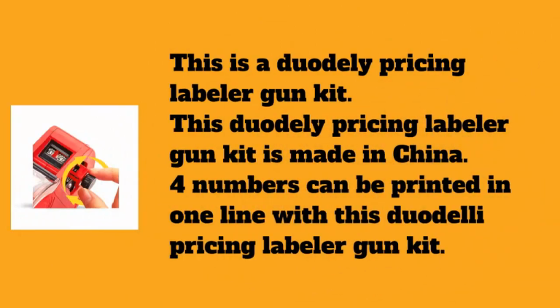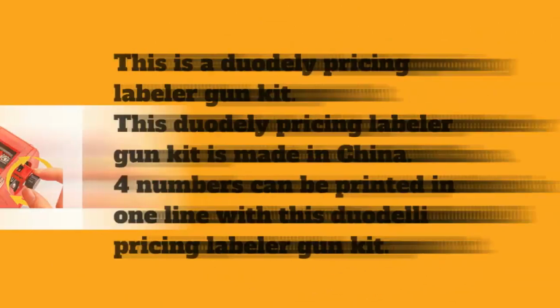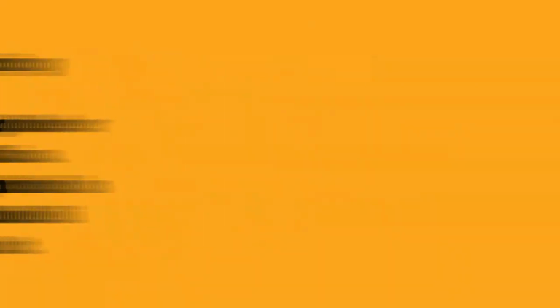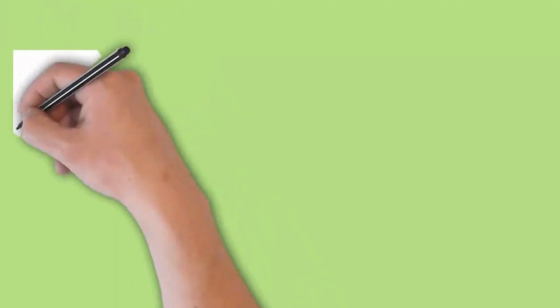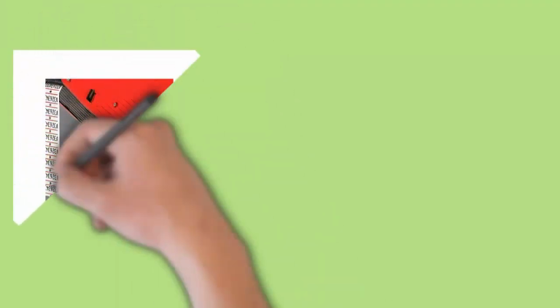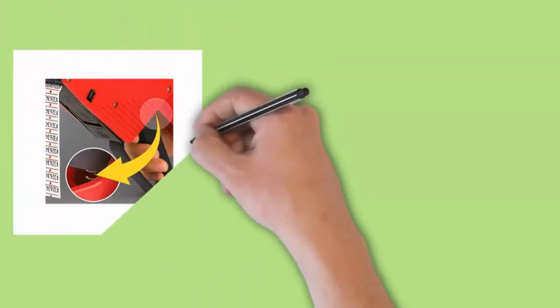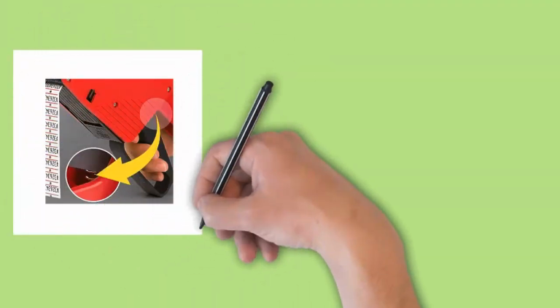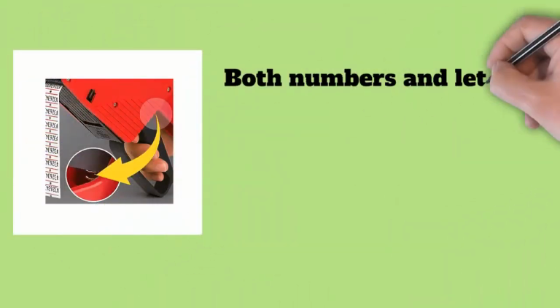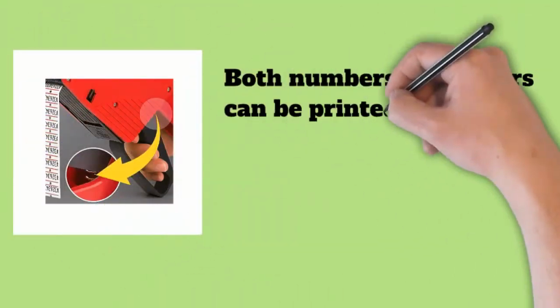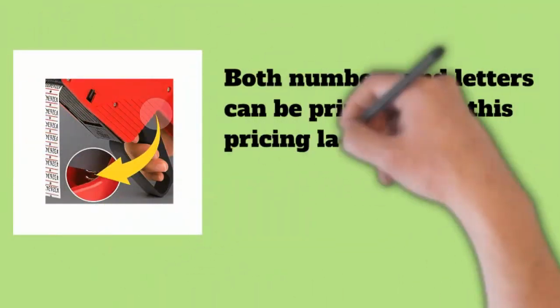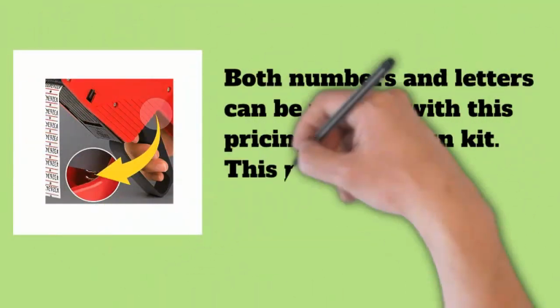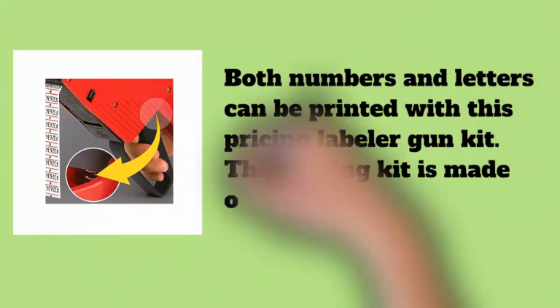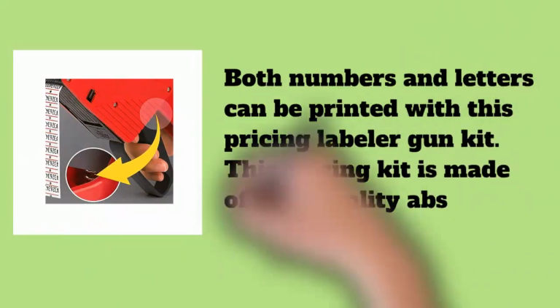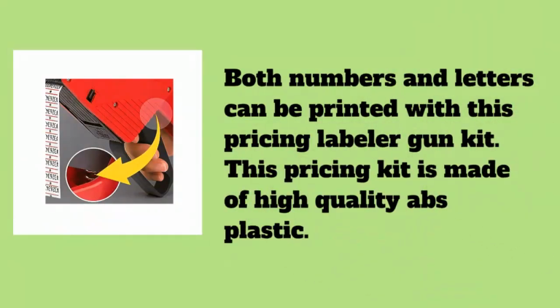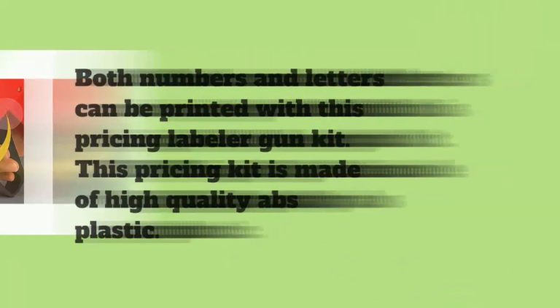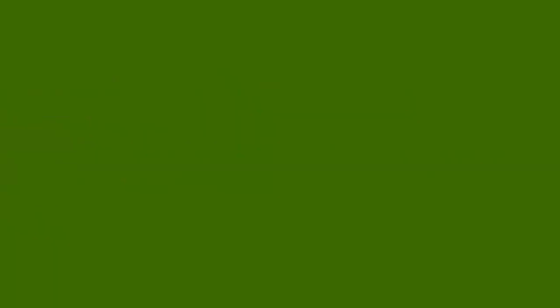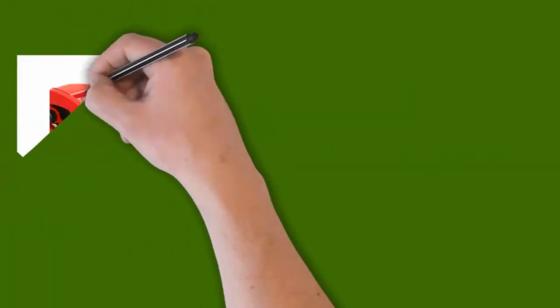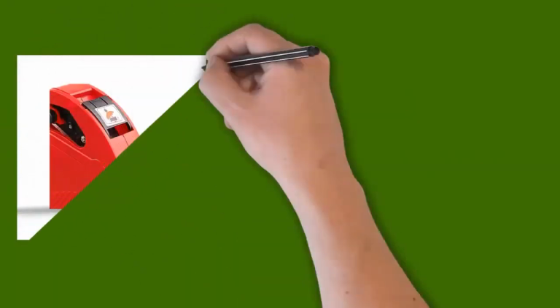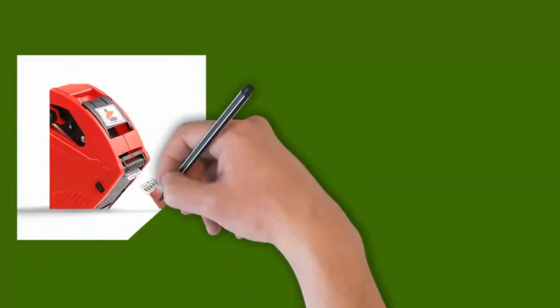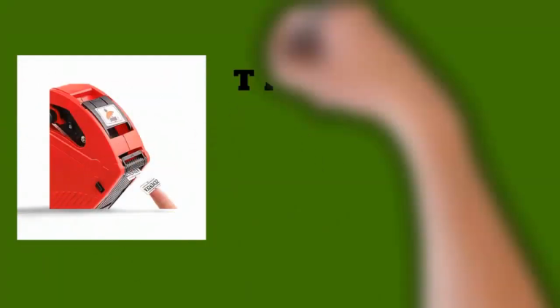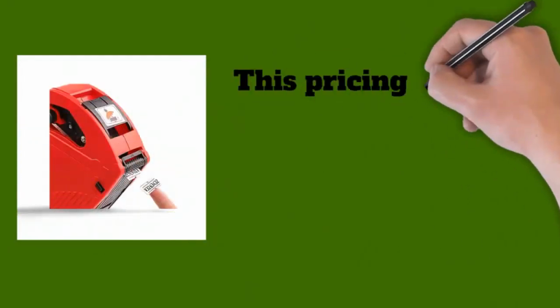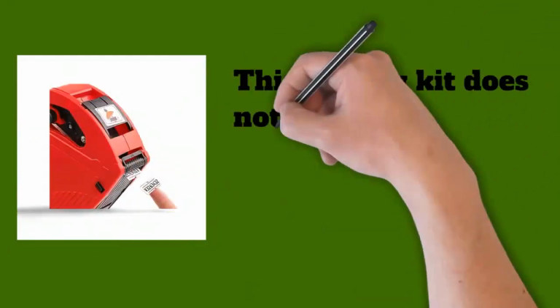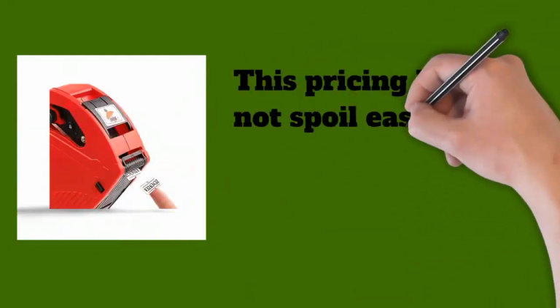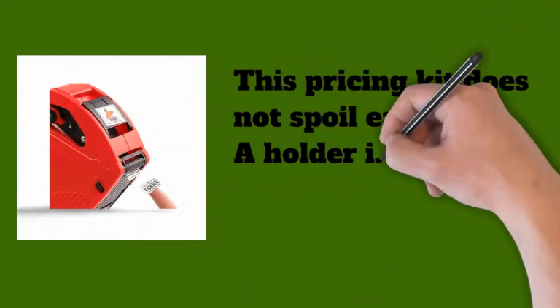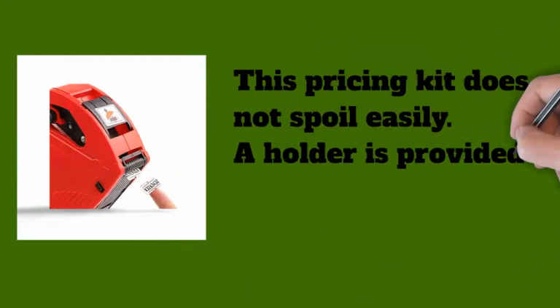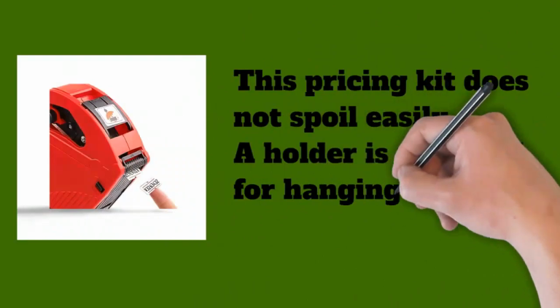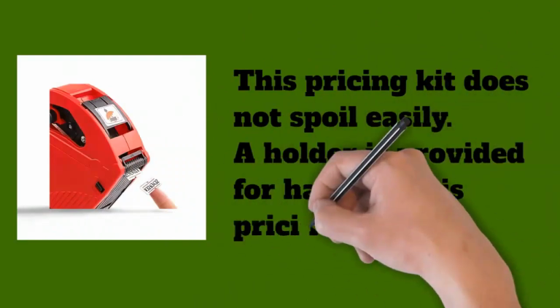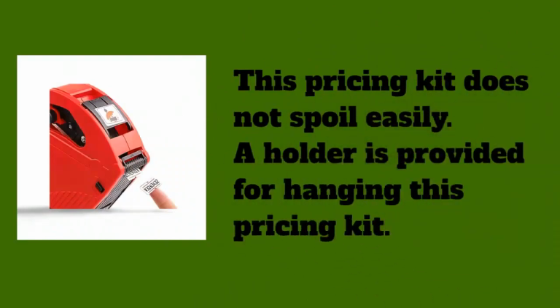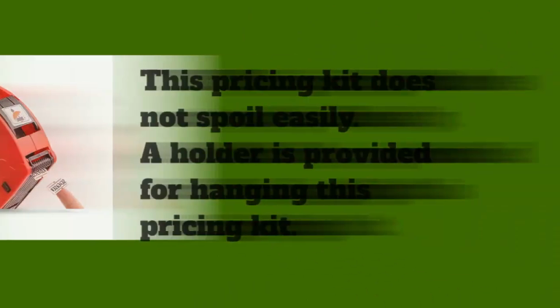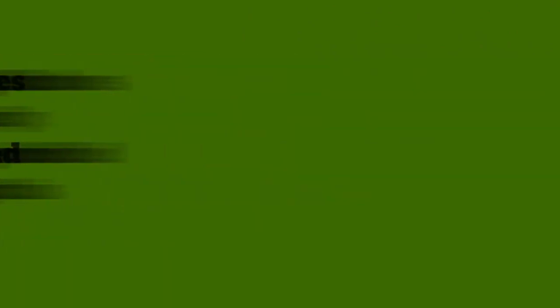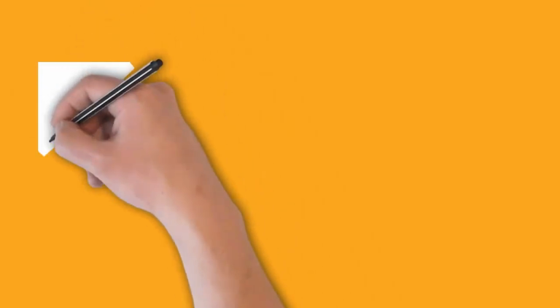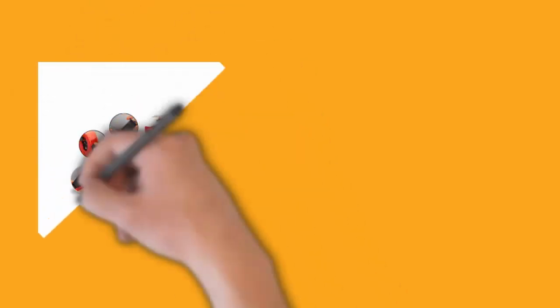Both numbers and letters can be printed with this pricing label gun kit. It is made of high quality ABS plastic, does not spoil easily, and a holder is provided for hanging this pricing kit.